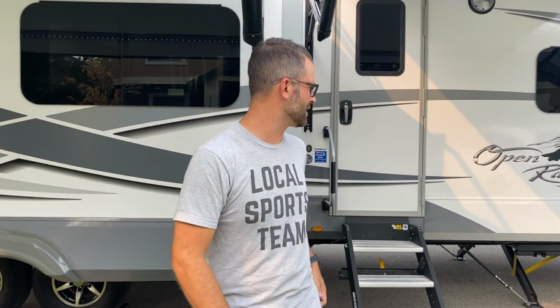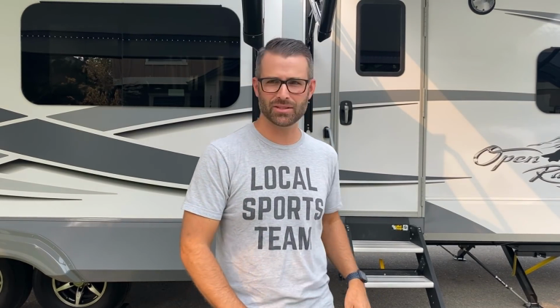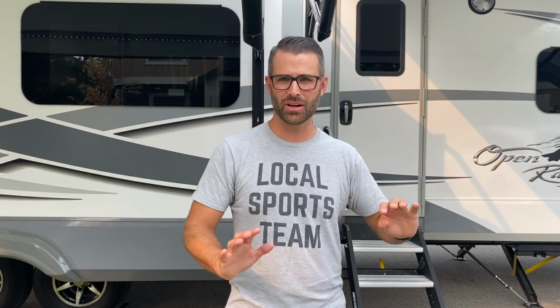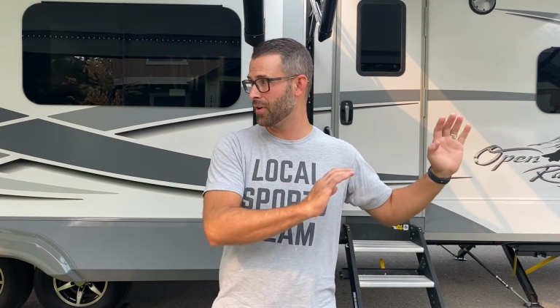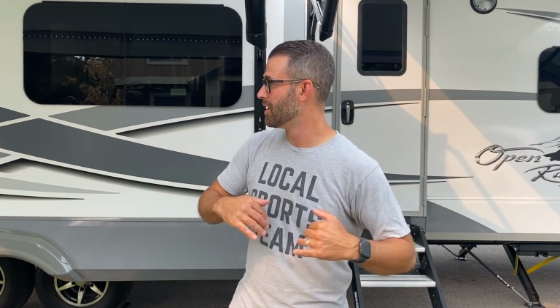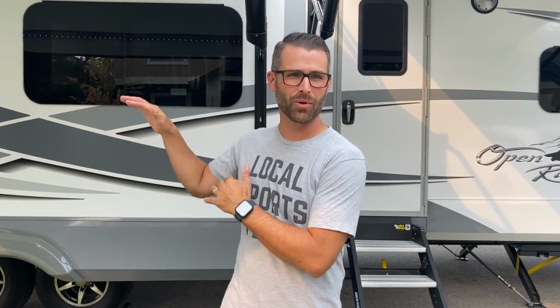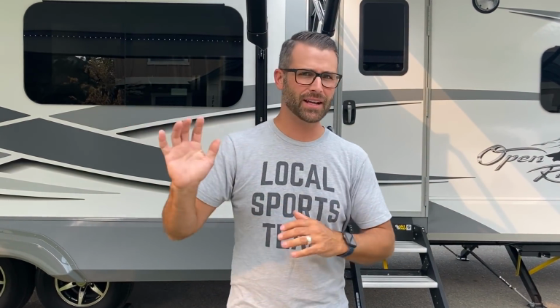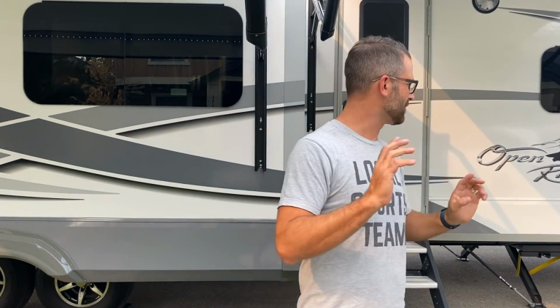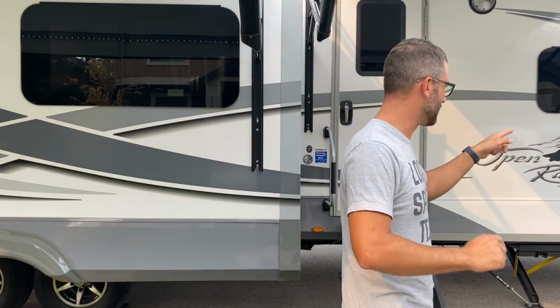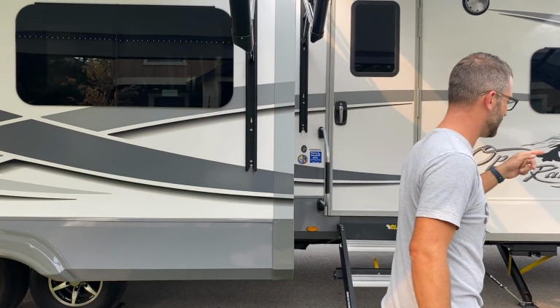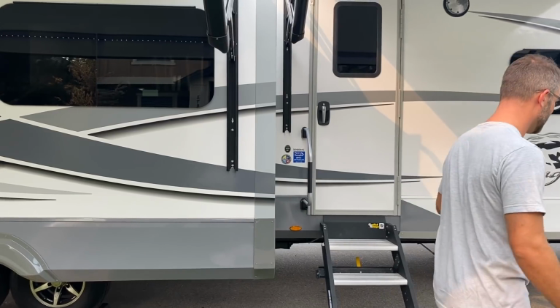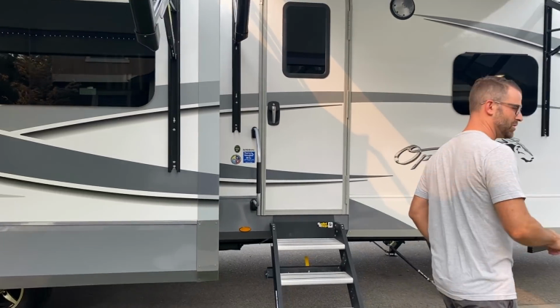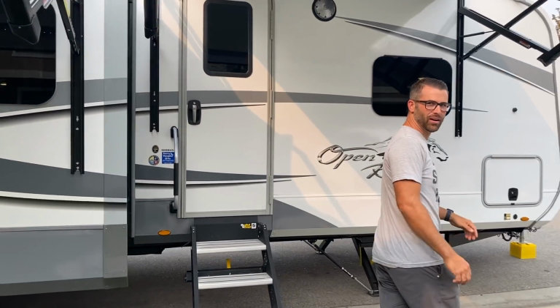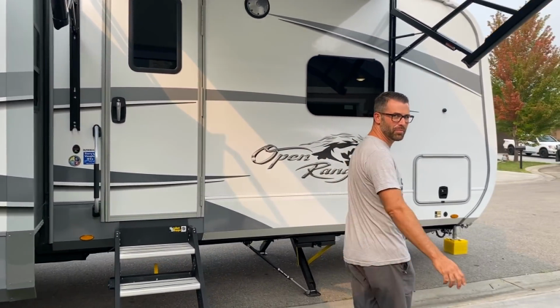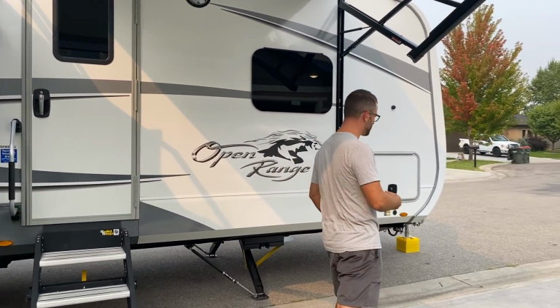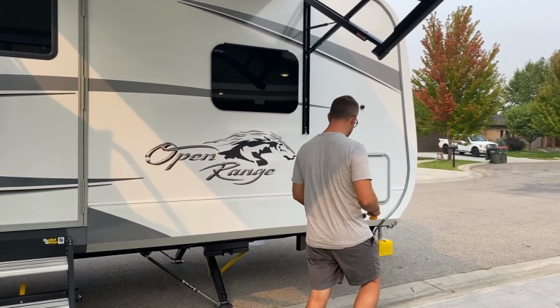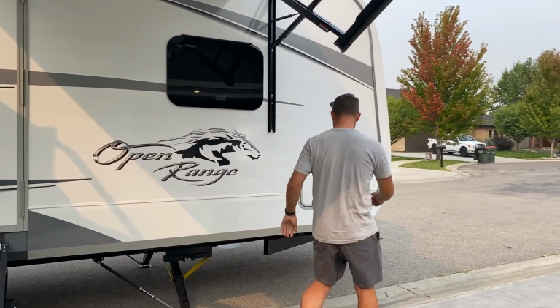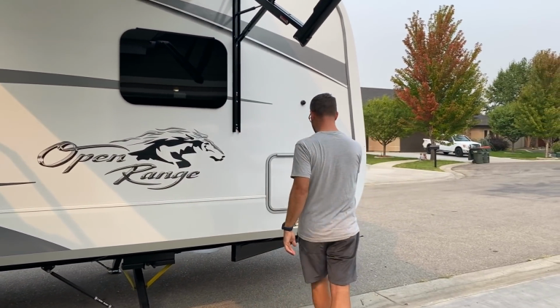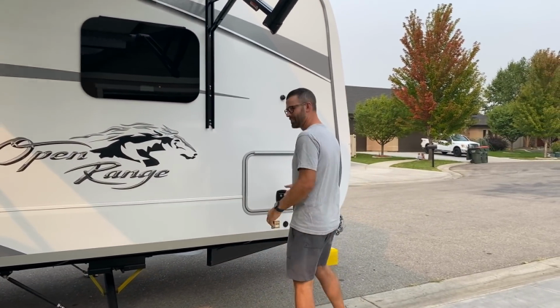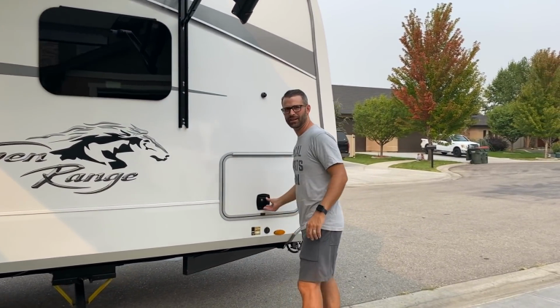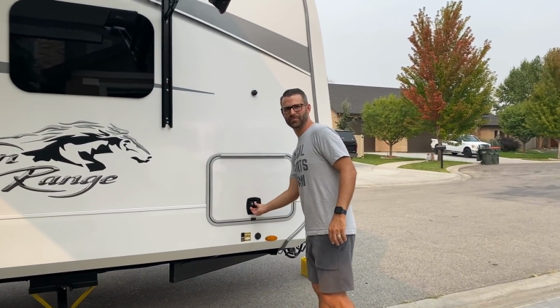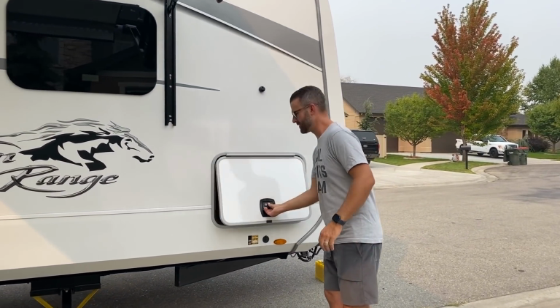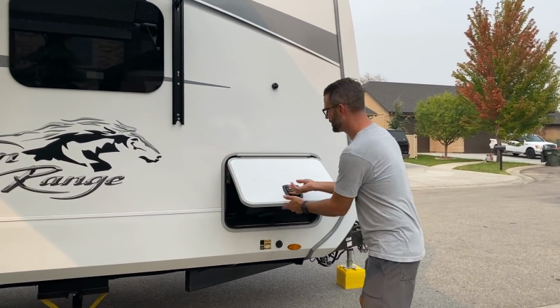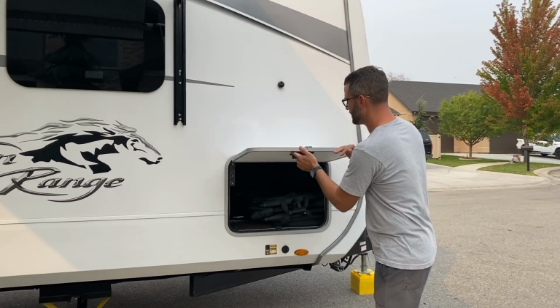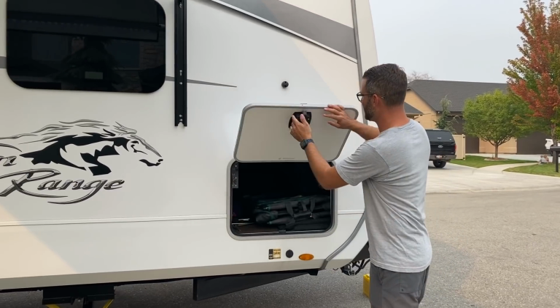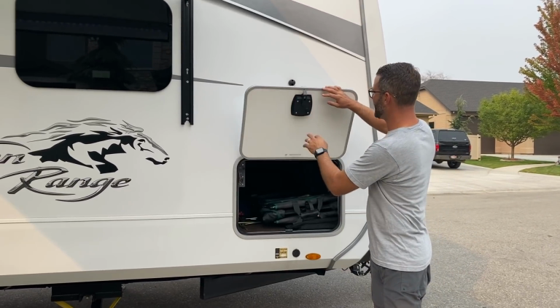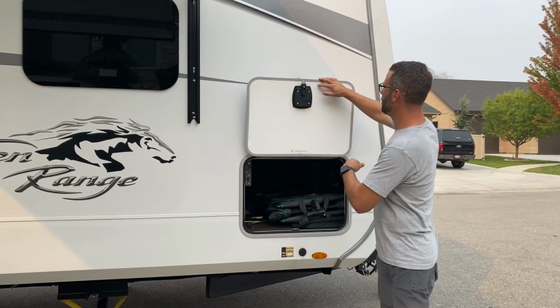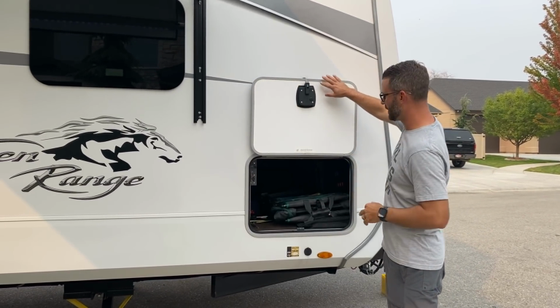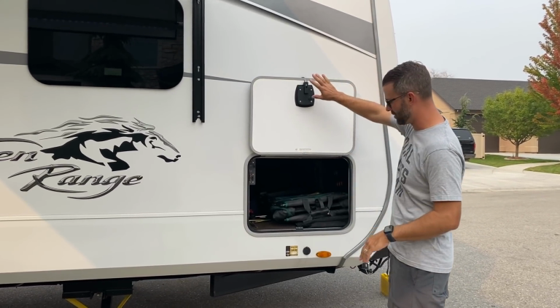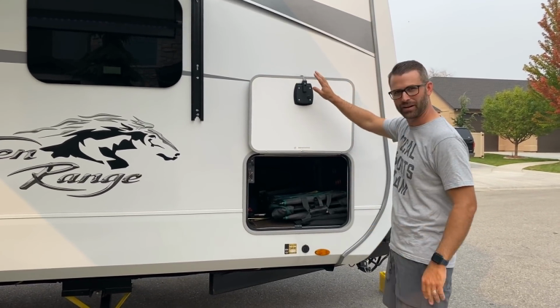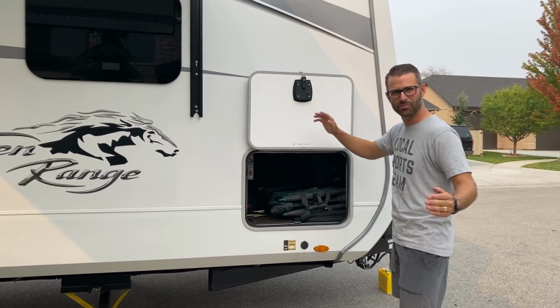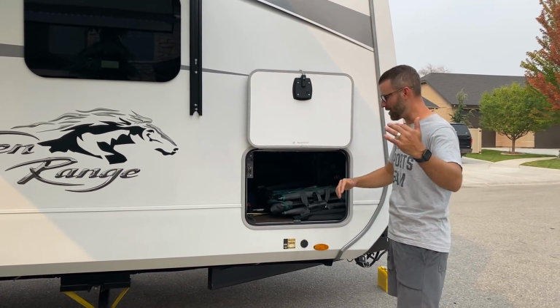So let's get right to it. We'll start with the front and work our way back. We're going to bring you over here to our pass-through storage. These have cool magnetic holders up here.